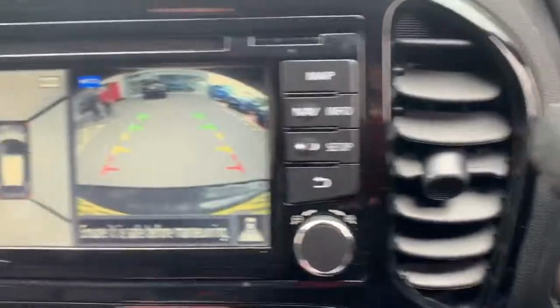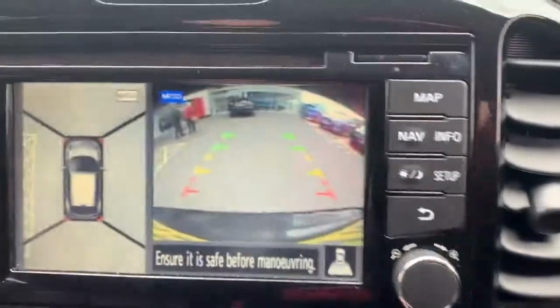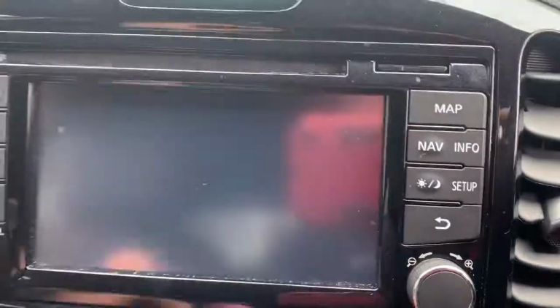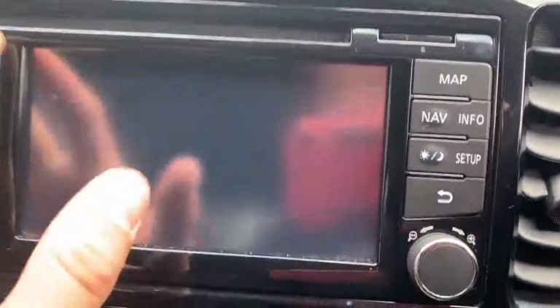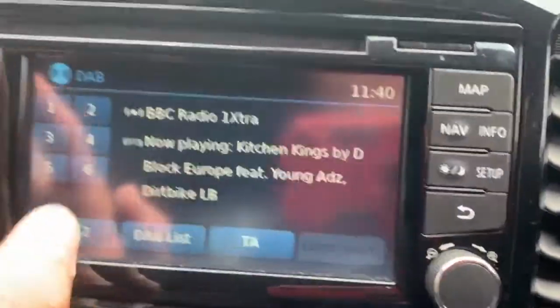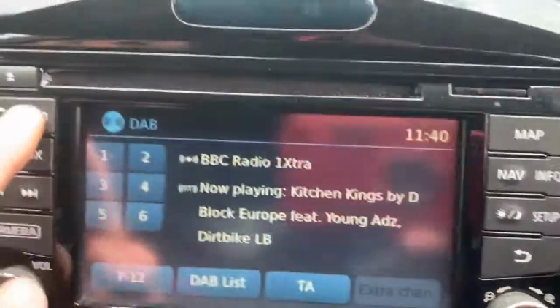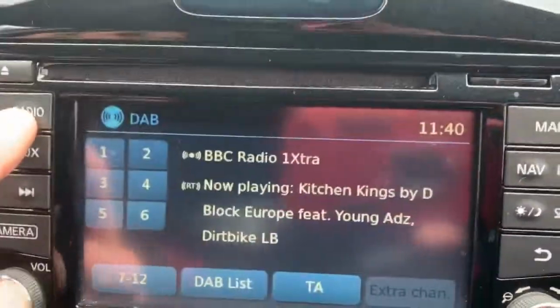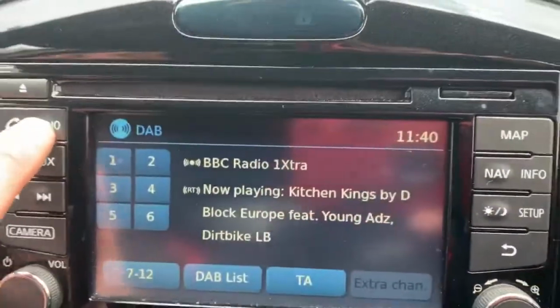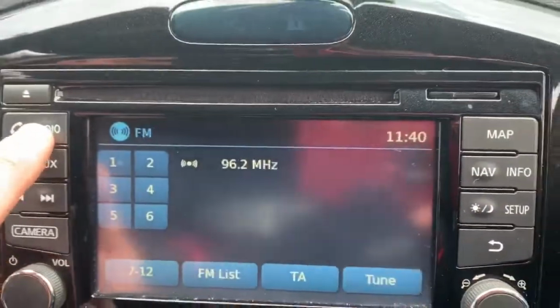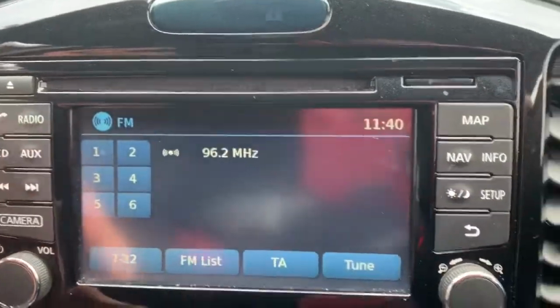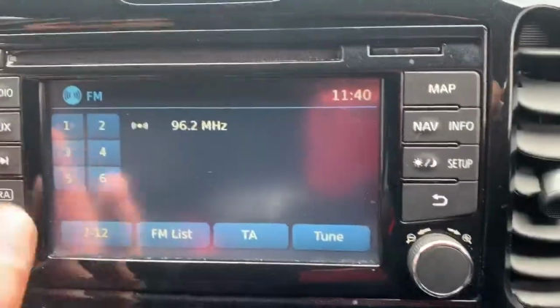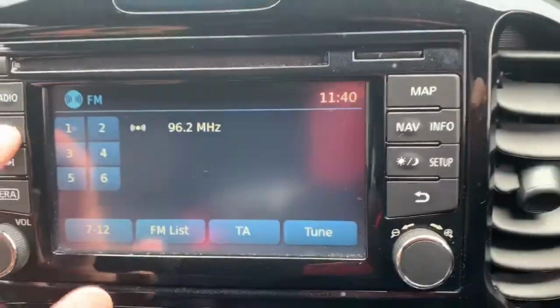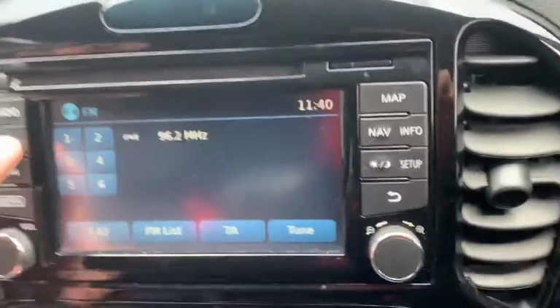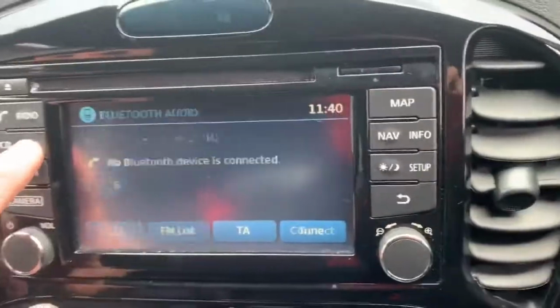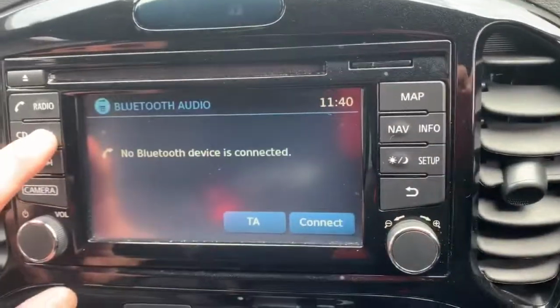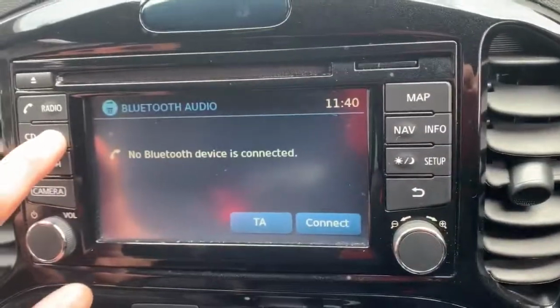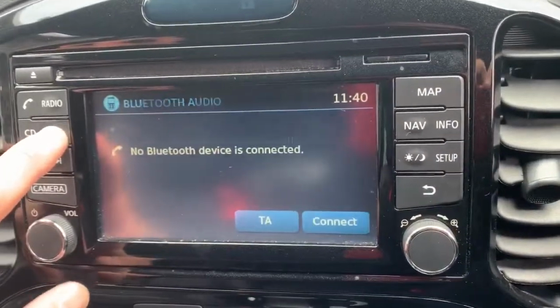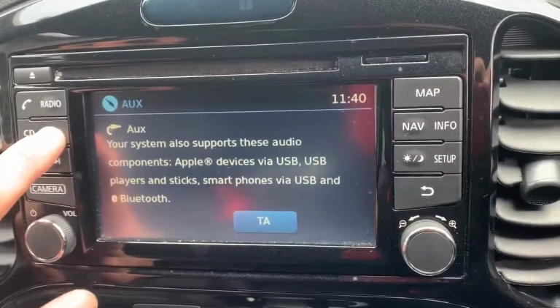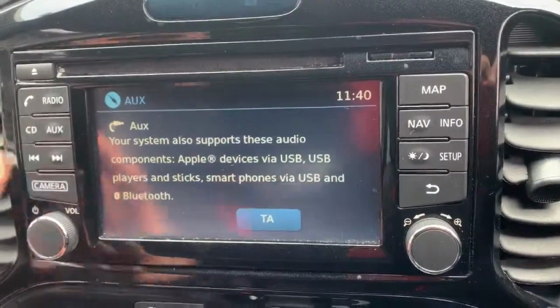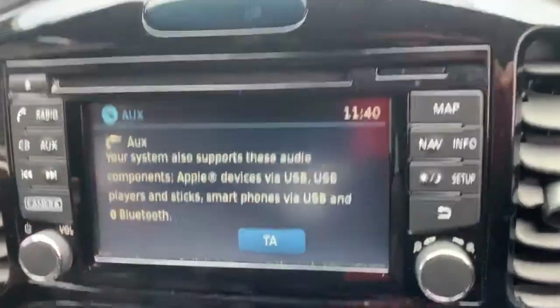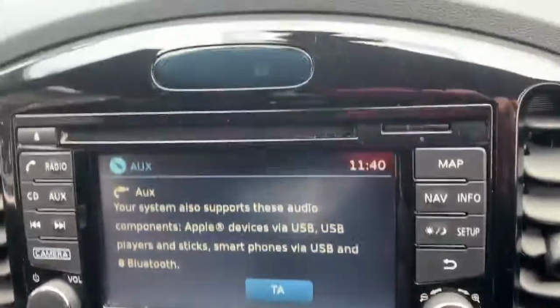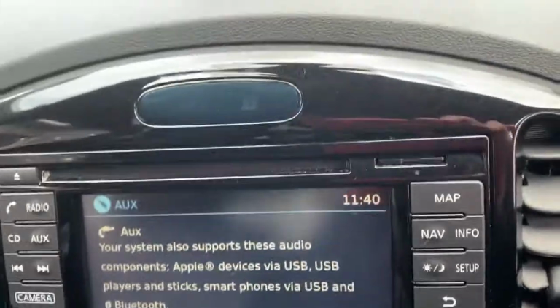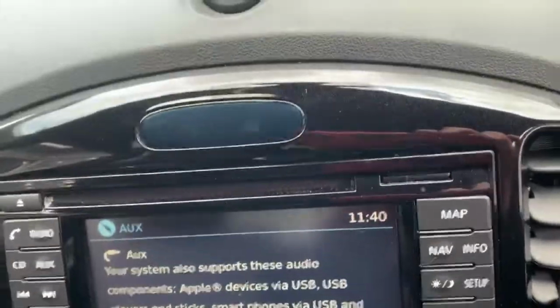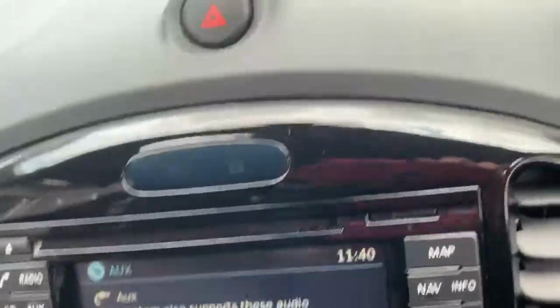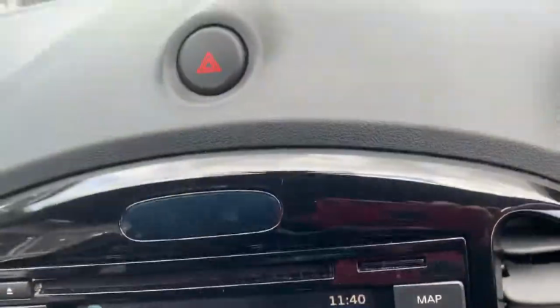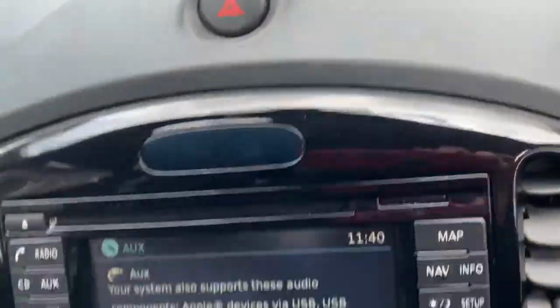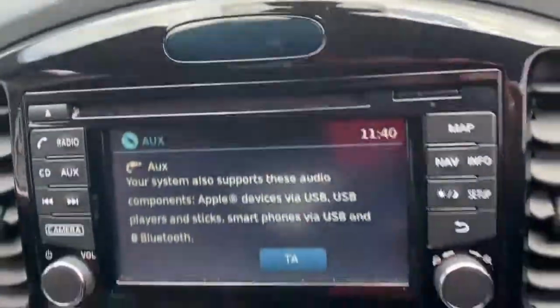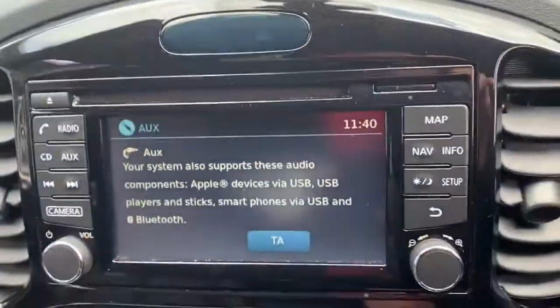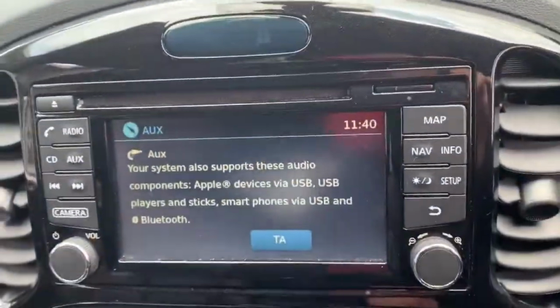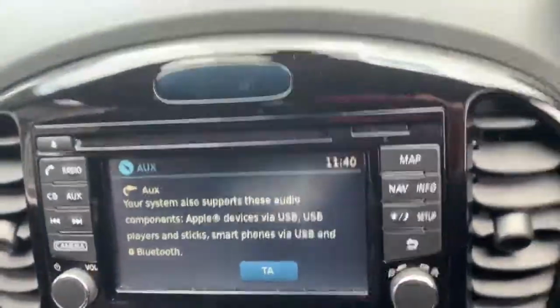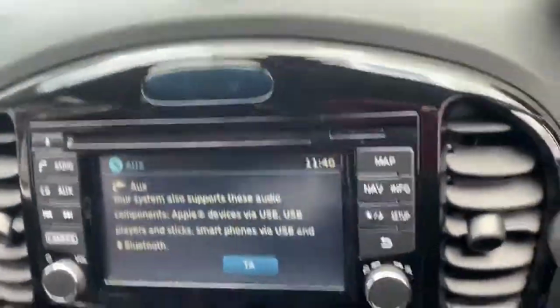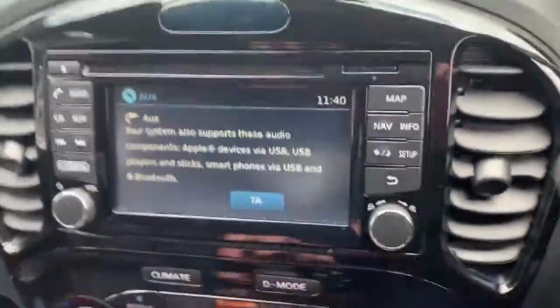This vehicle also has DAB and FM radio, auxiliary and Bluetooth connectivity, telephone connectivity, and many more features to play with.